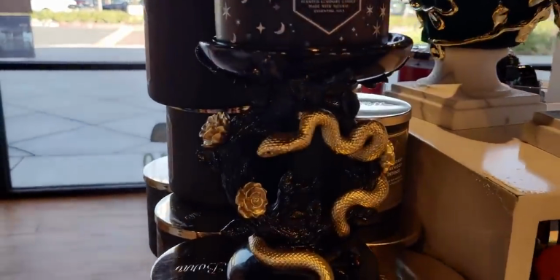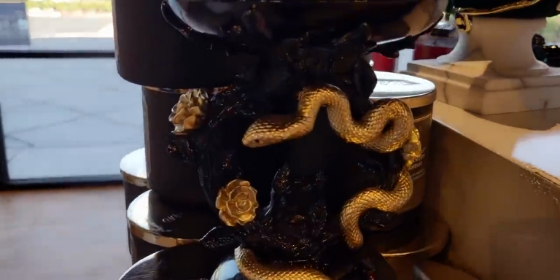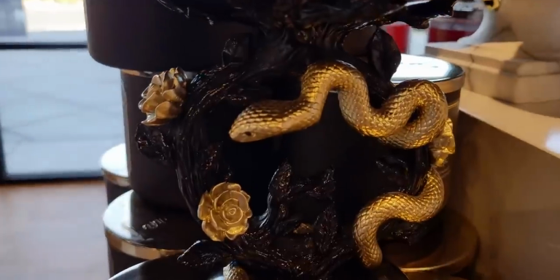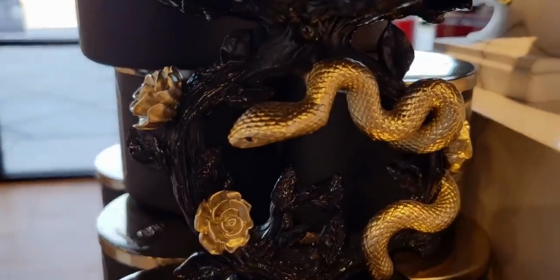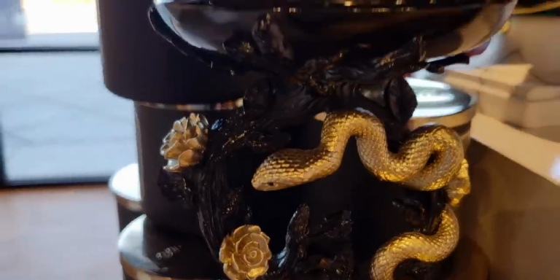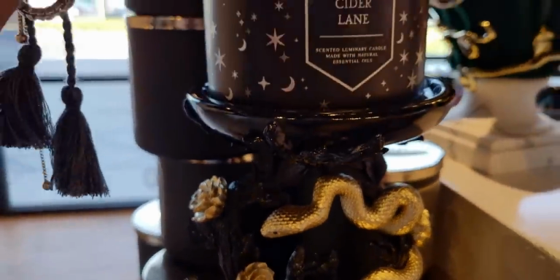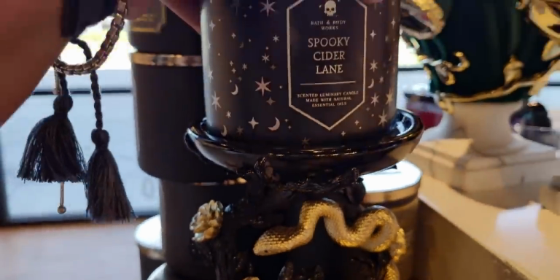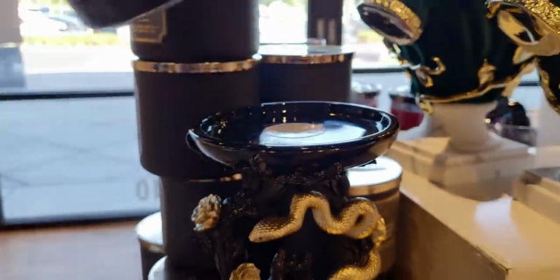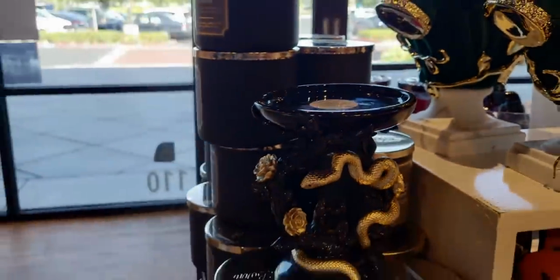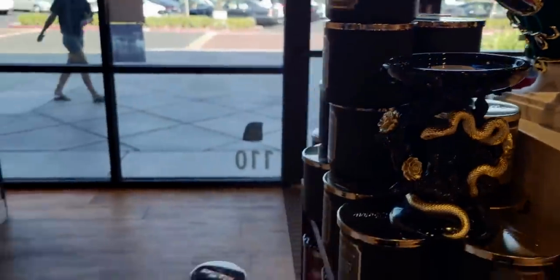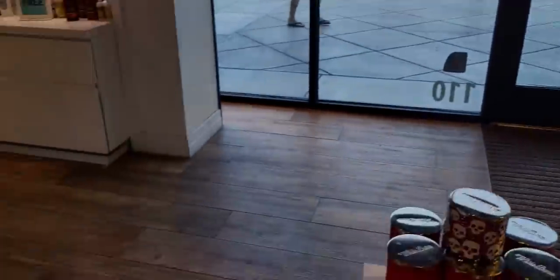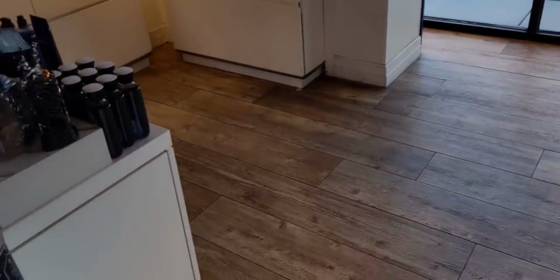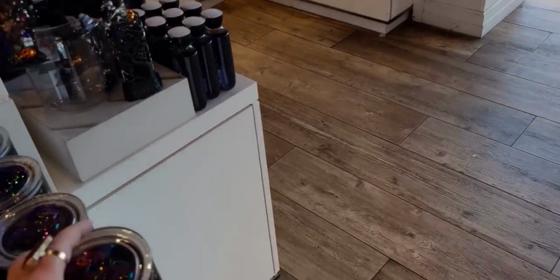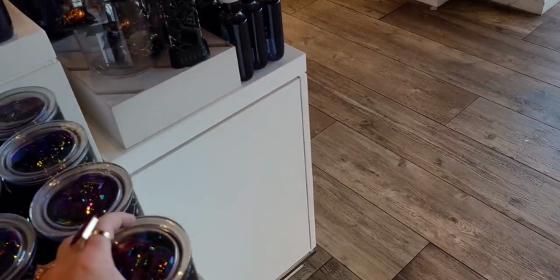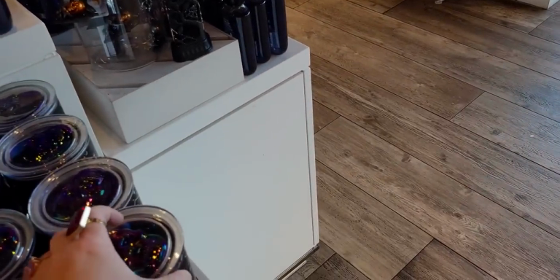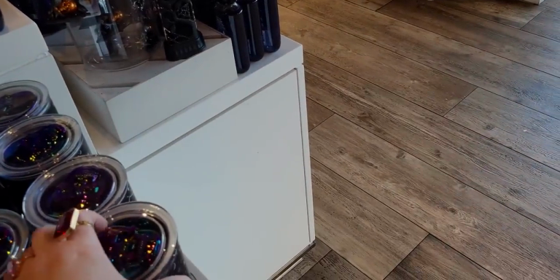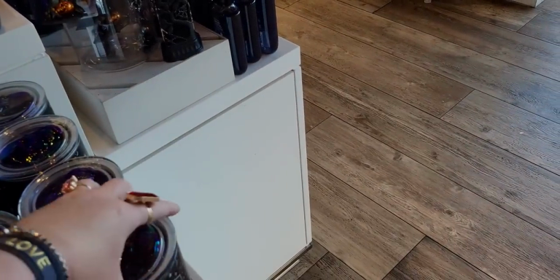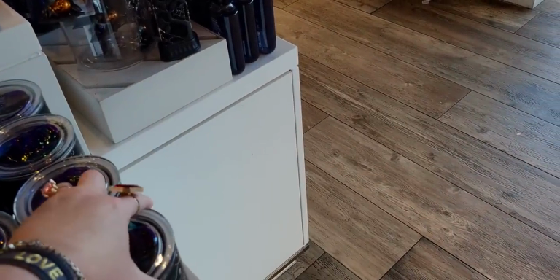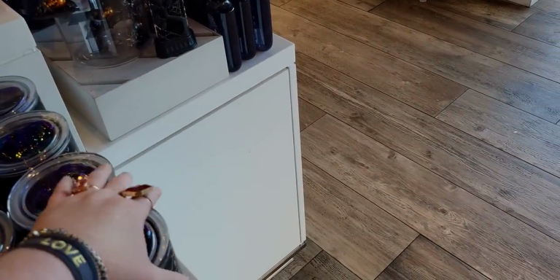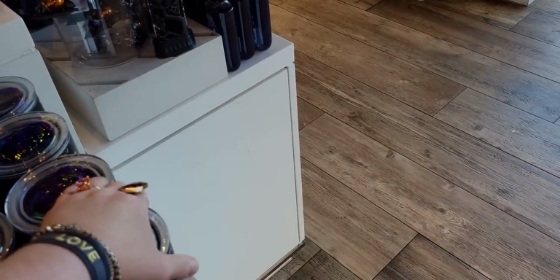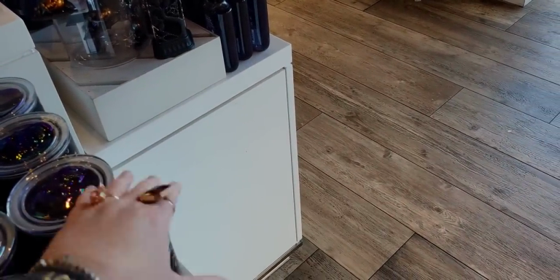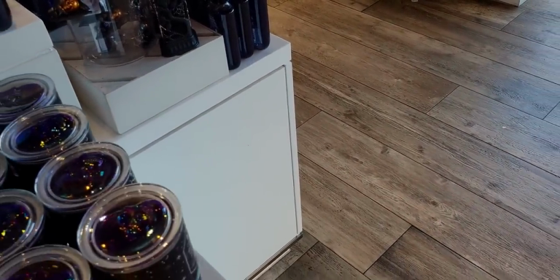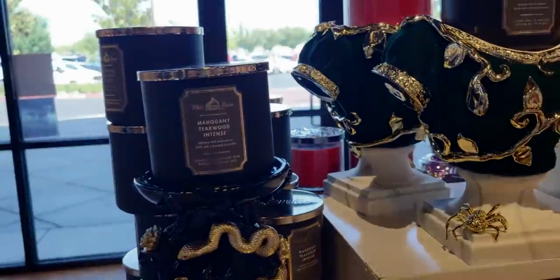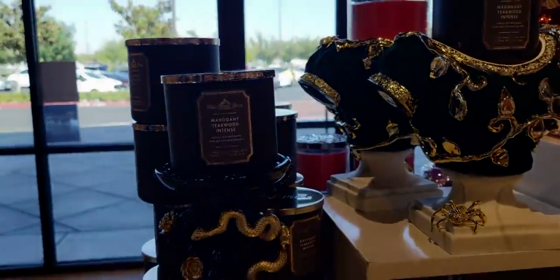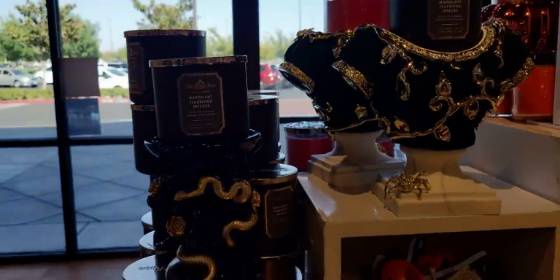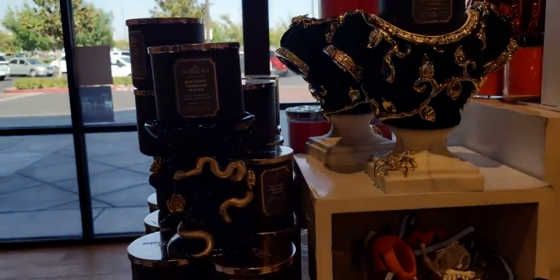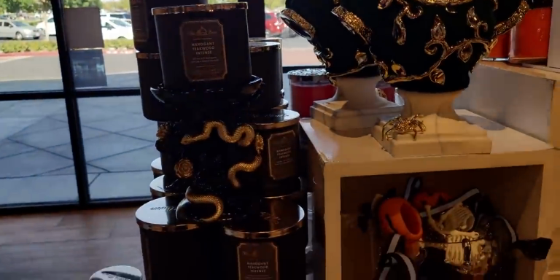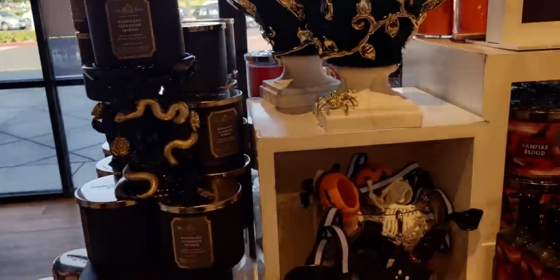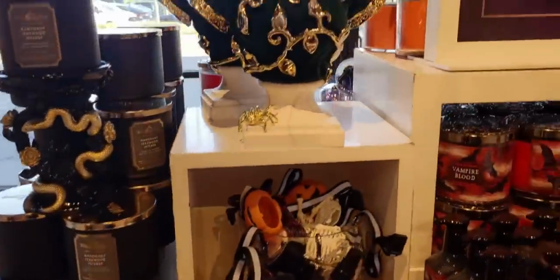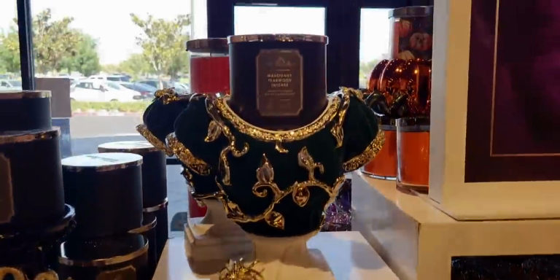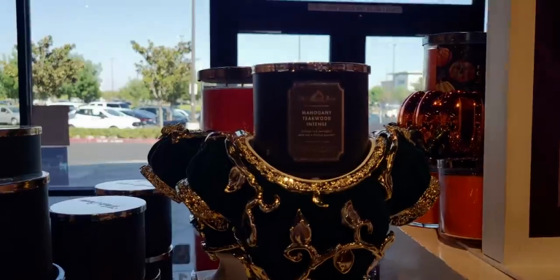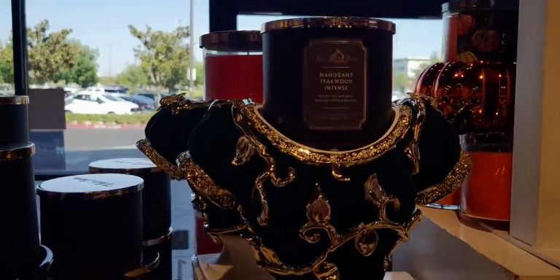What do you guys think of it? I would love to hear your thoughts. Fabulous! I love it. There is that, and of course Spooky Cider Lane right there with all those gorgeous candles. We're going to move on now.